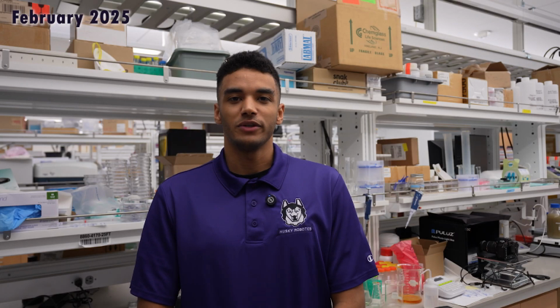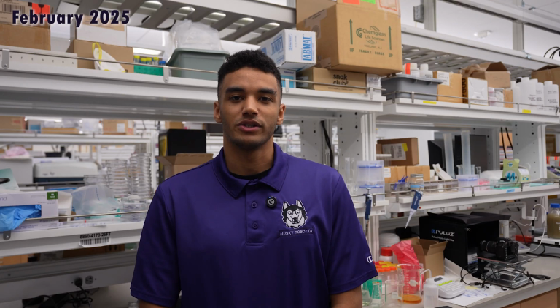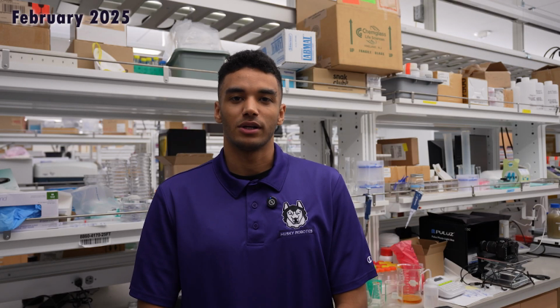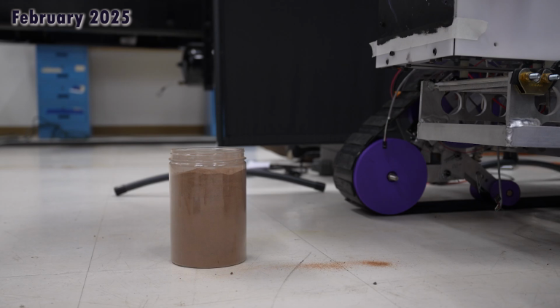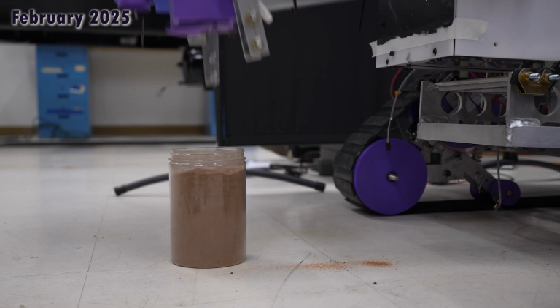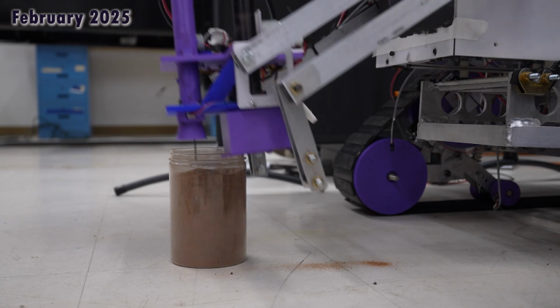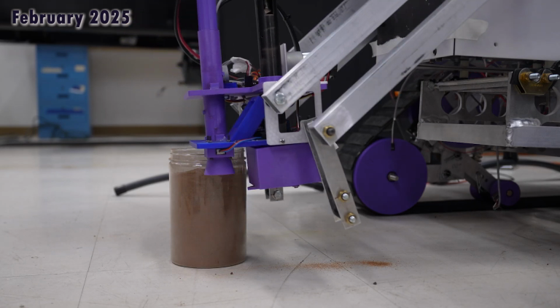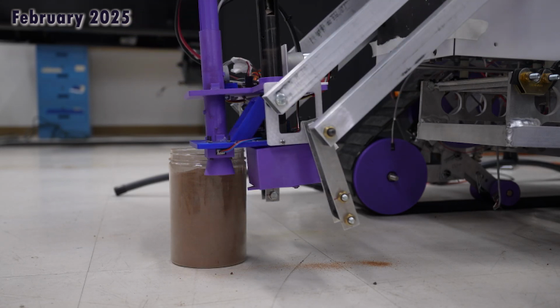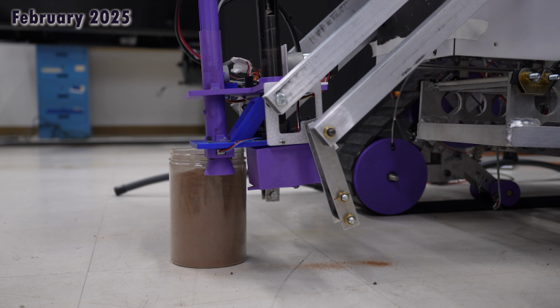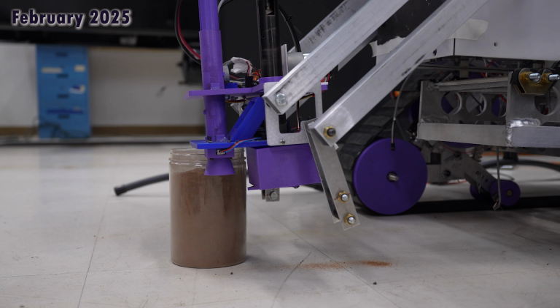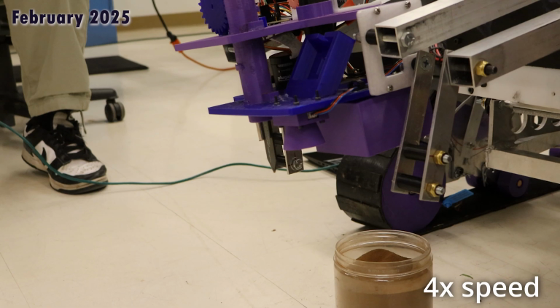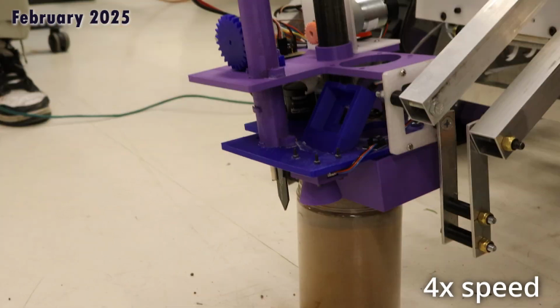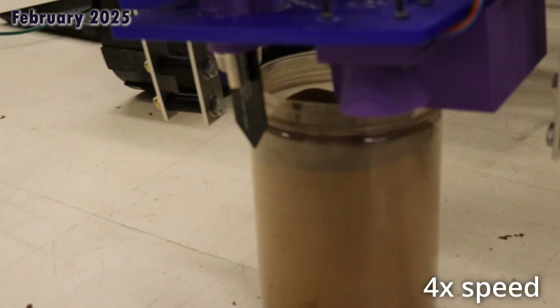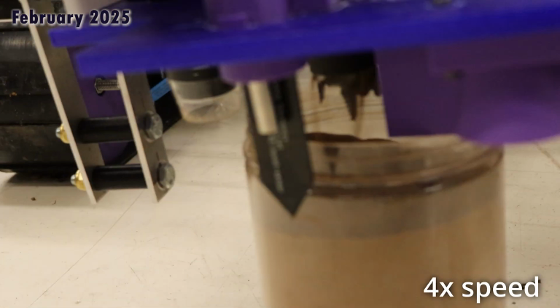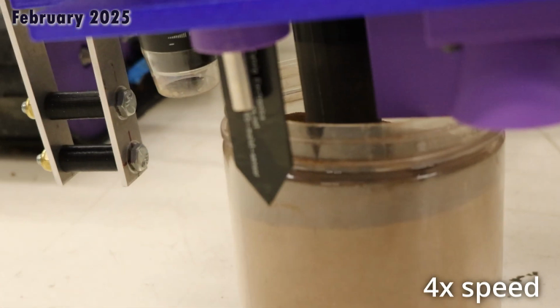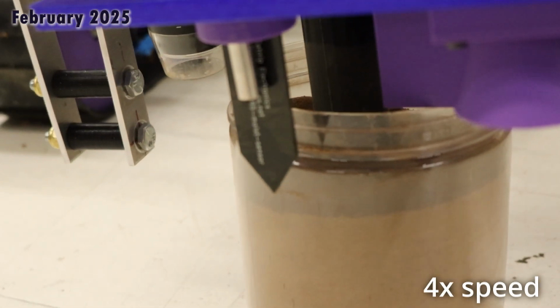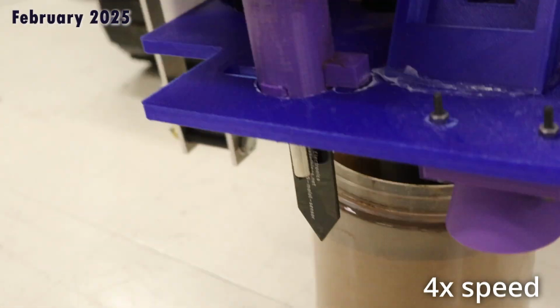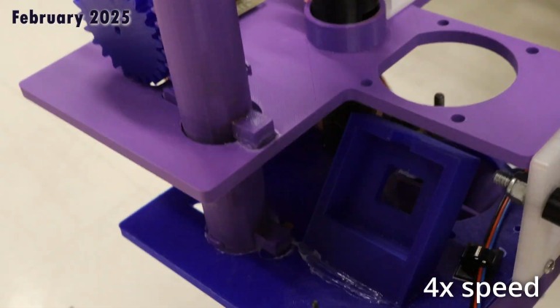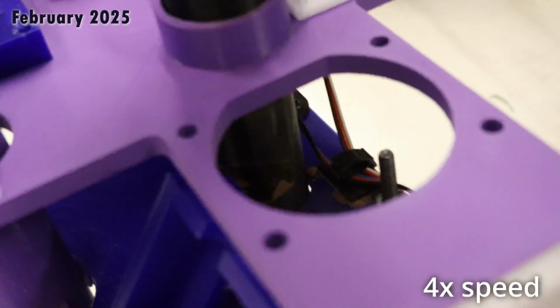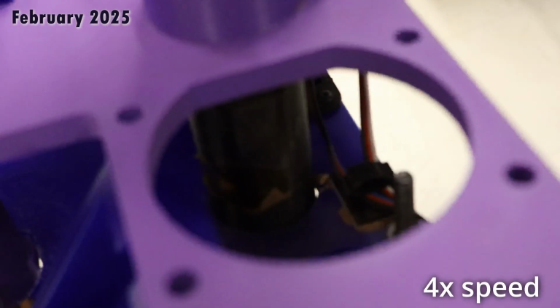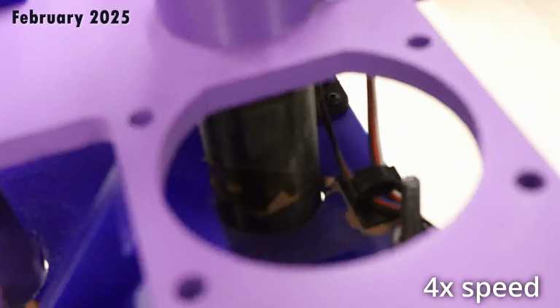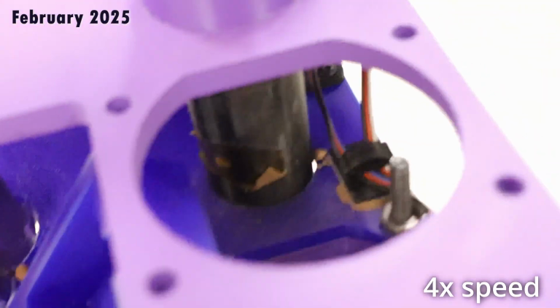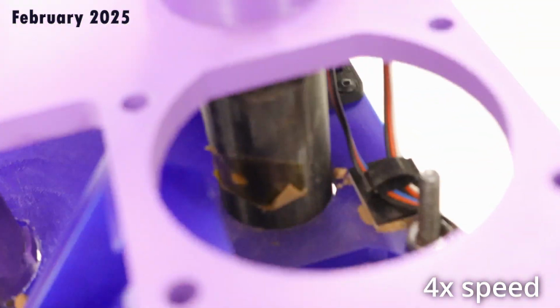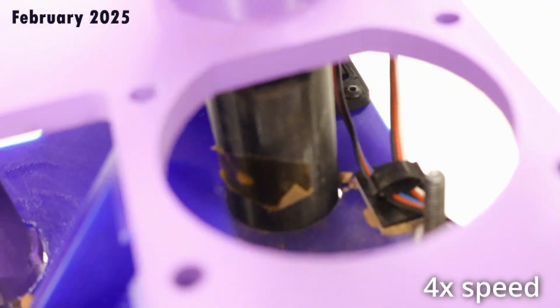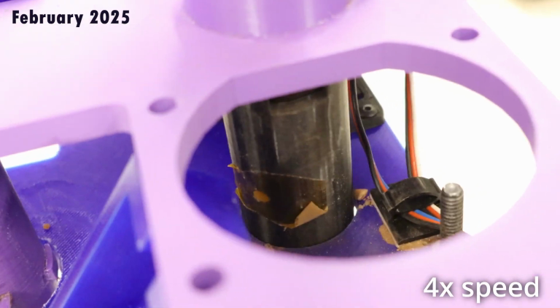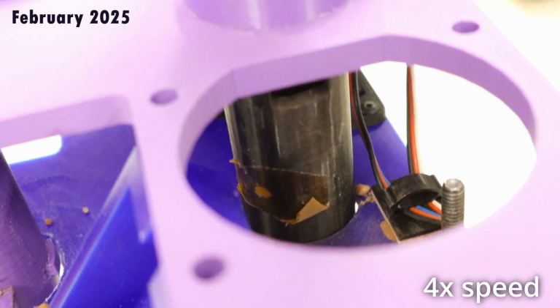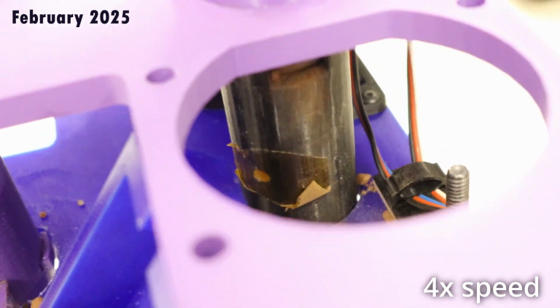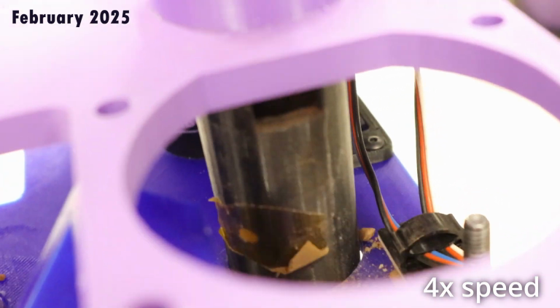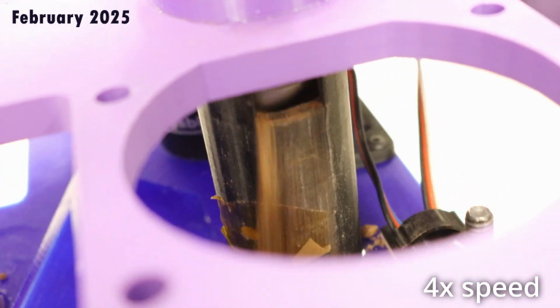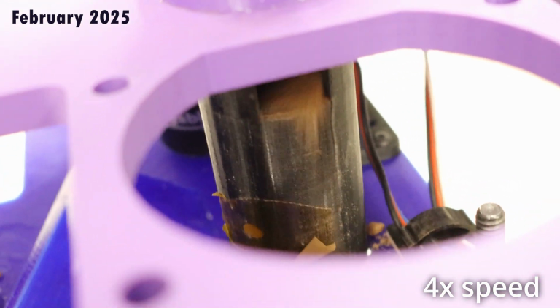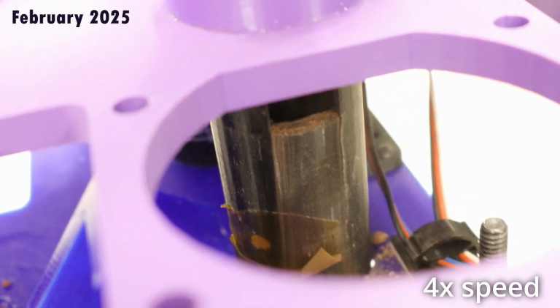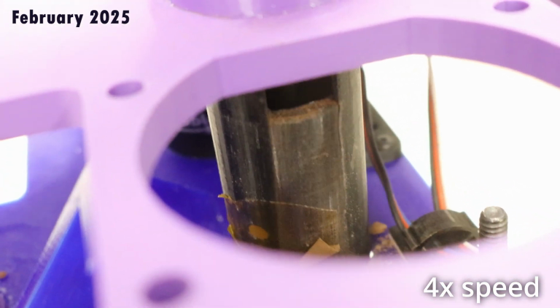Subsurface soil samples are collected using an auger that is lowered to the ground using a 4-bar linkage. The auger is lowered using a motor with encoder to precisely keep track of its depth in the soil. The first 10 centimeters are rejected and the next 5 centimeters are kept for judges' sample and soil analysis.